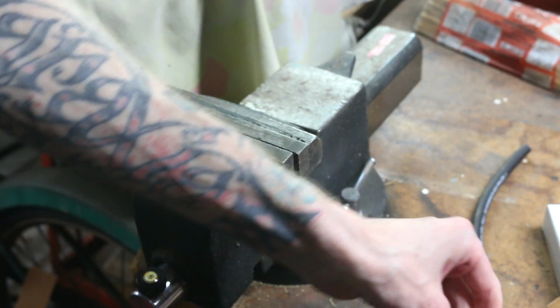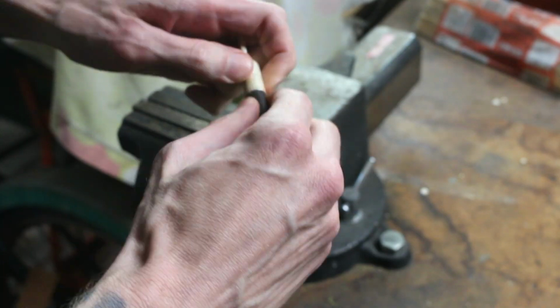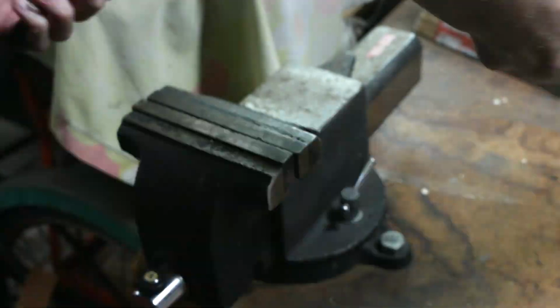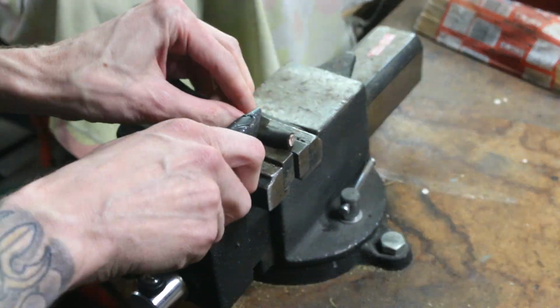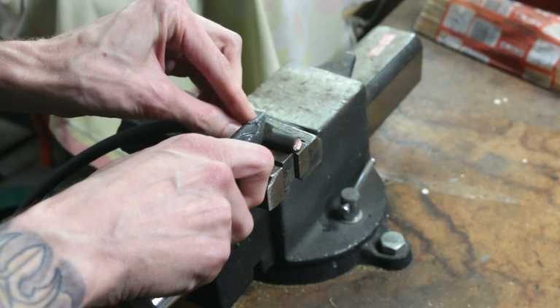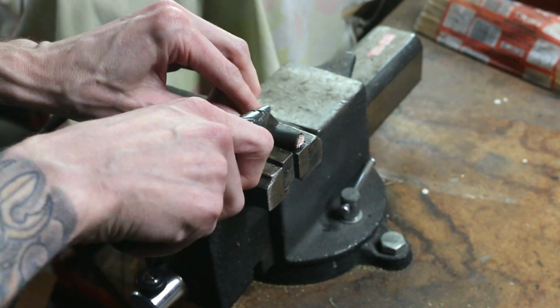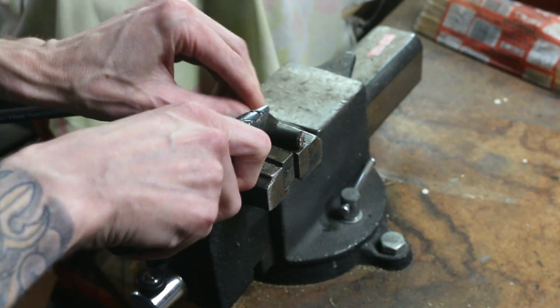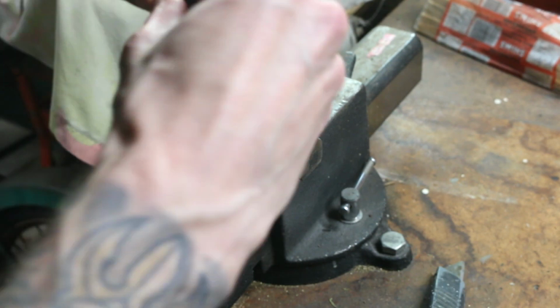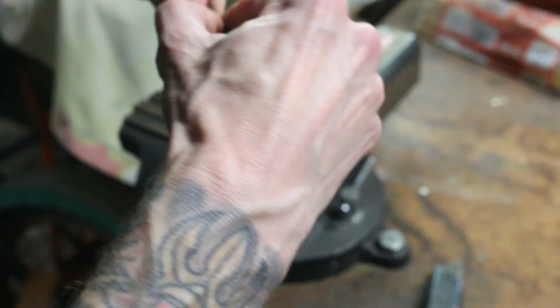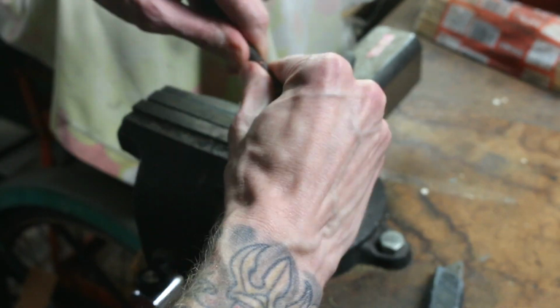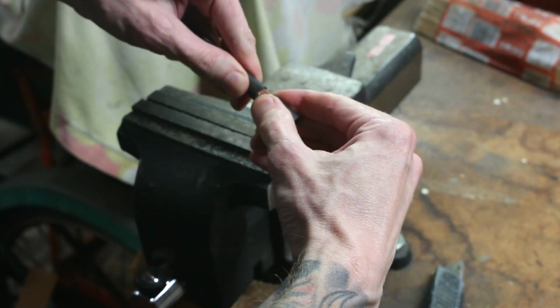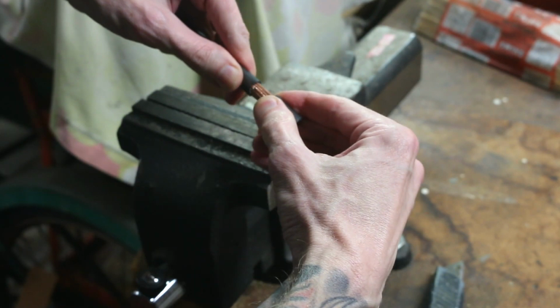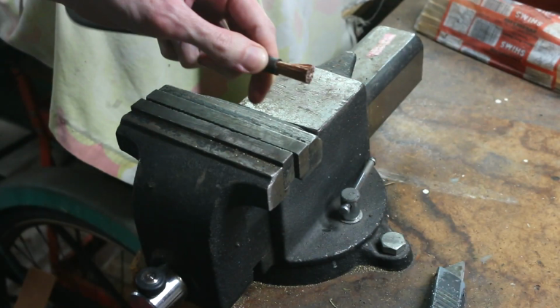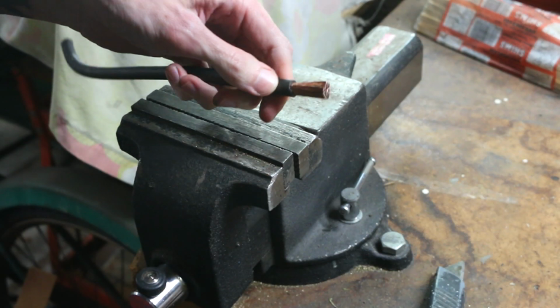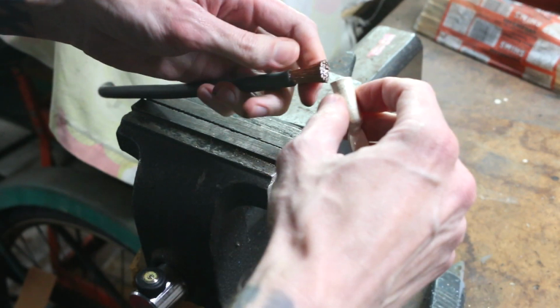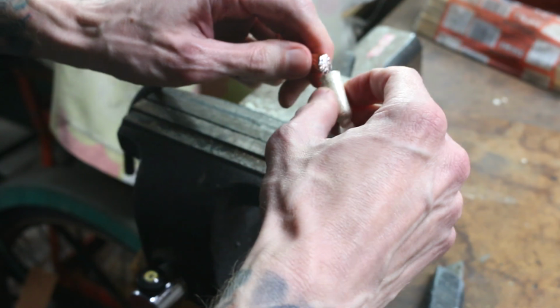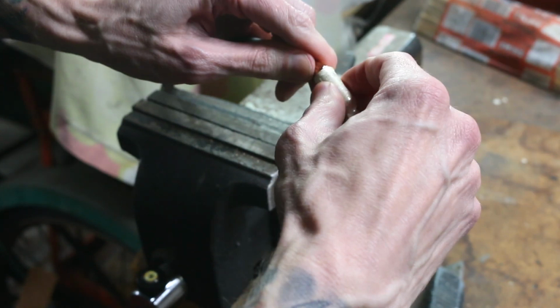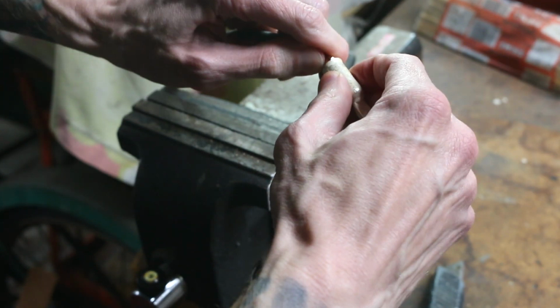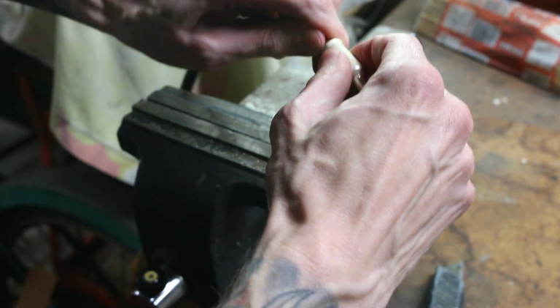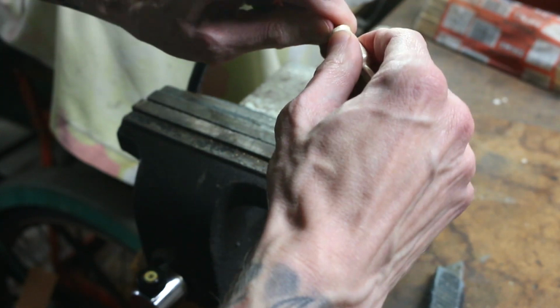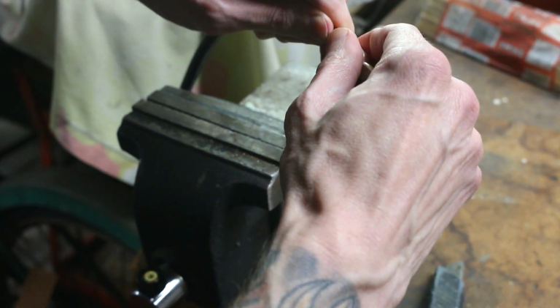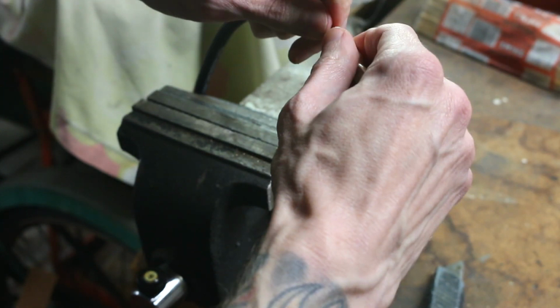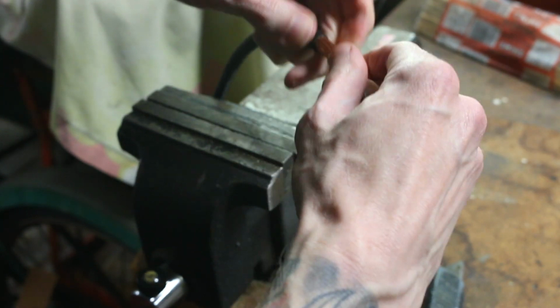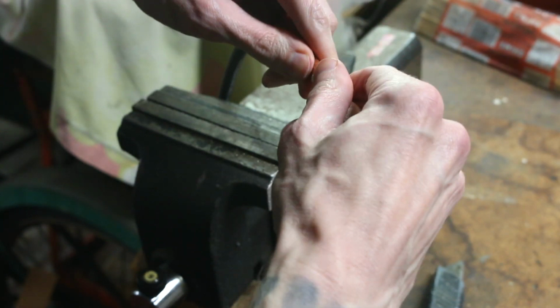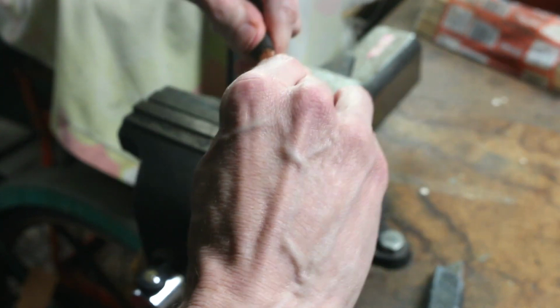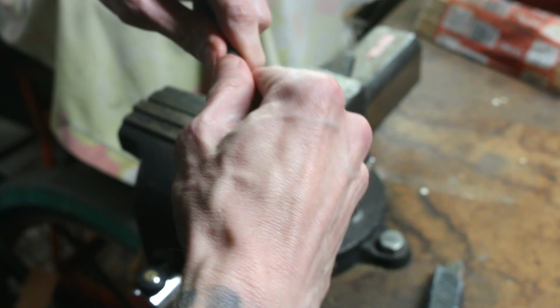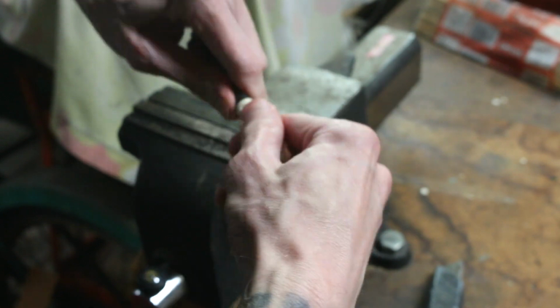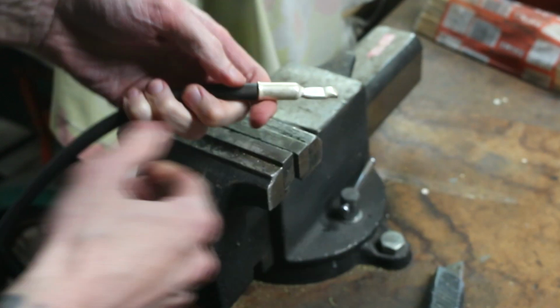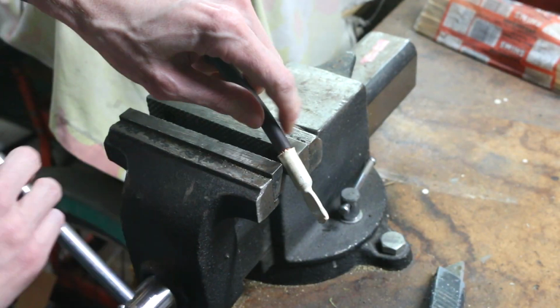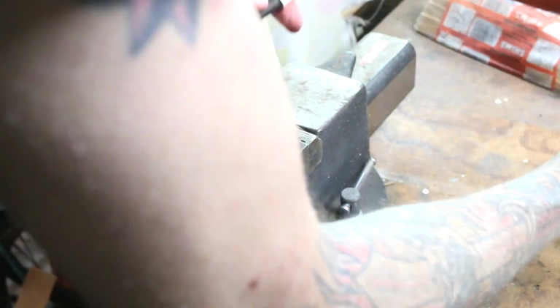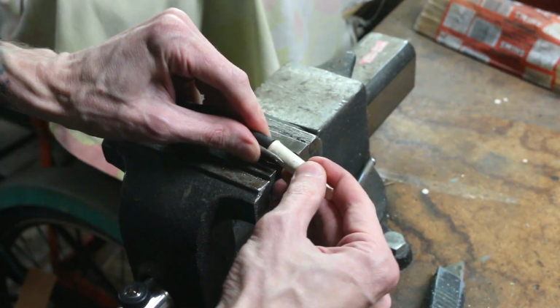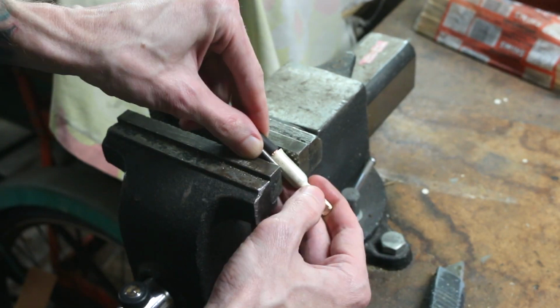These are Anderson 150 connectors and they should be capable of handling up to 150 amps of power. Because I'm pushing more than 200 amps, I can't rely on one of these singly, so I'm going to put two of them on and connect those to the battery.